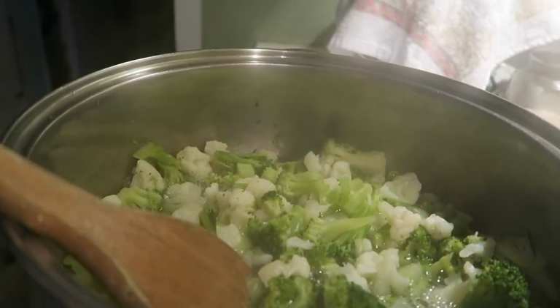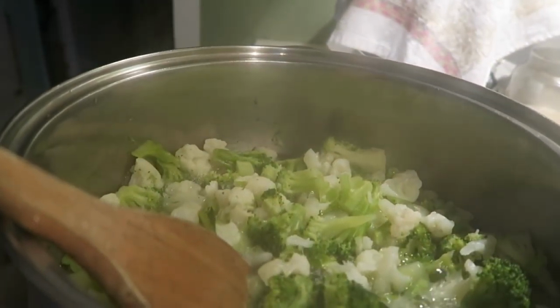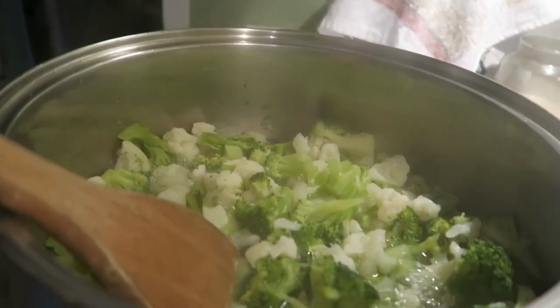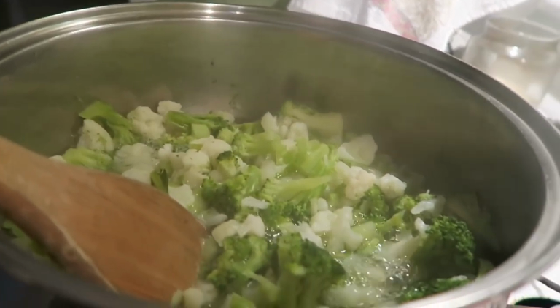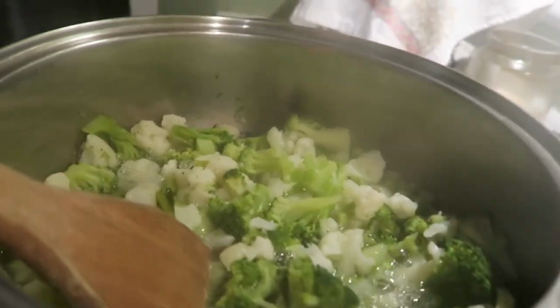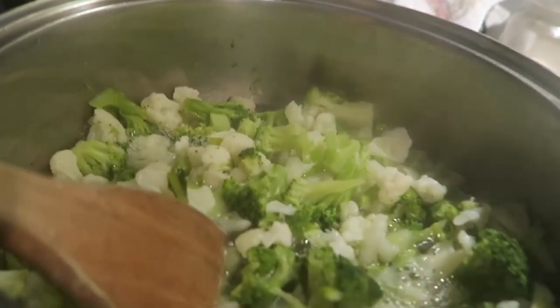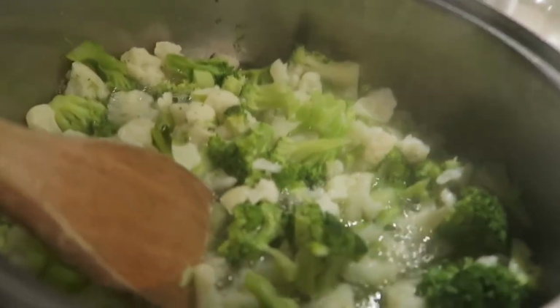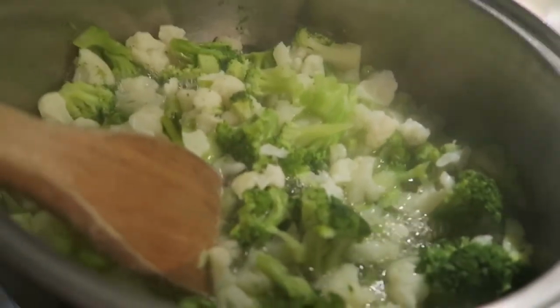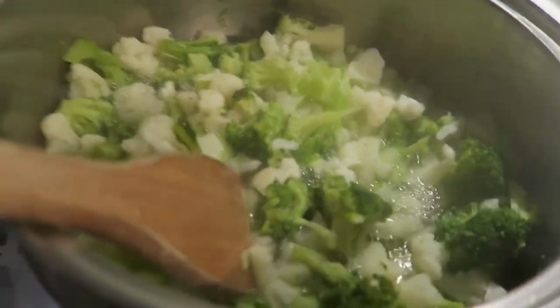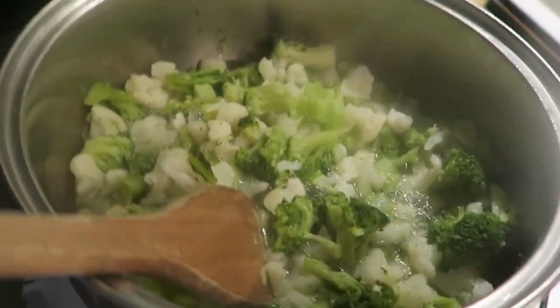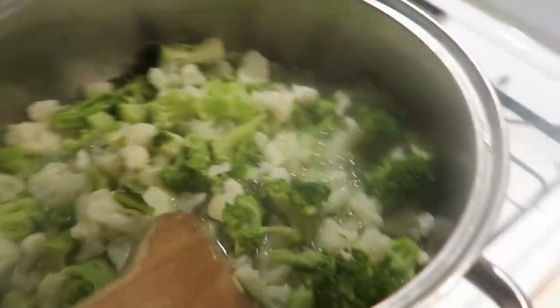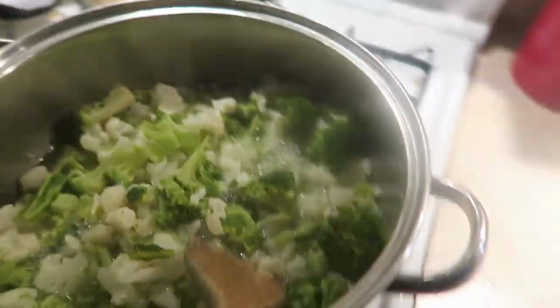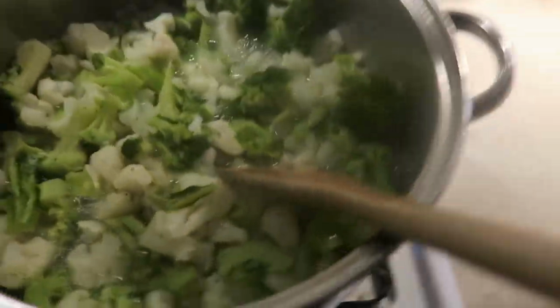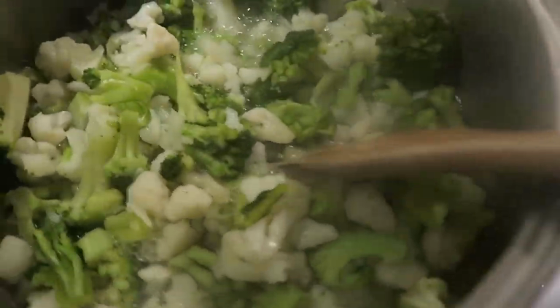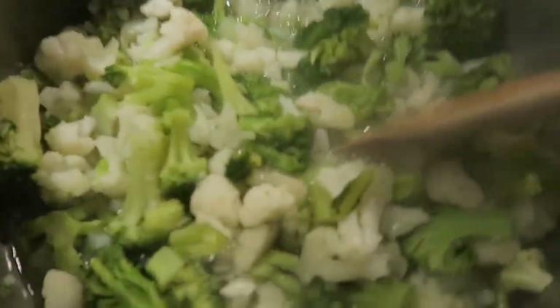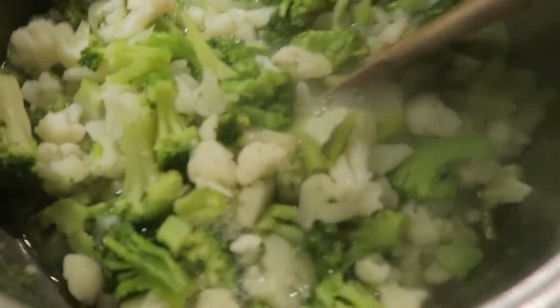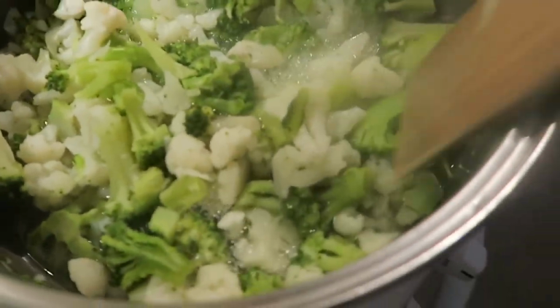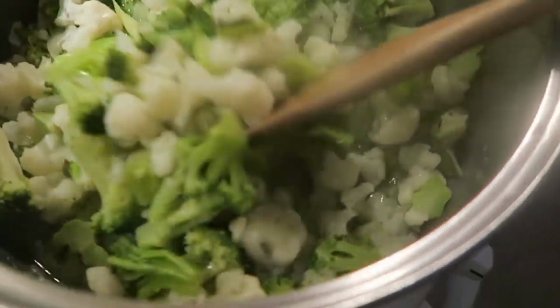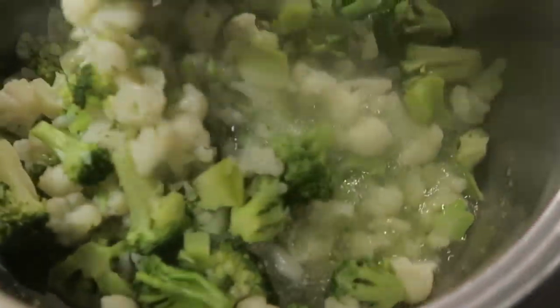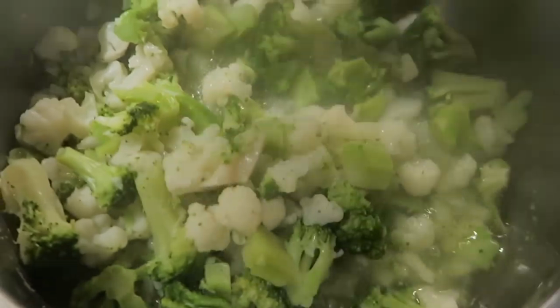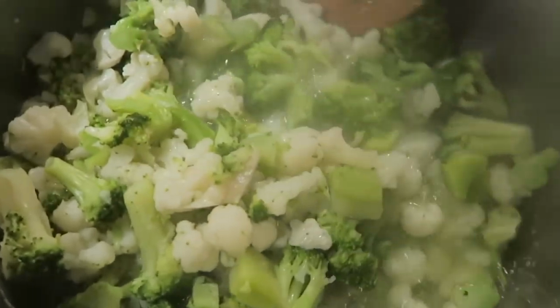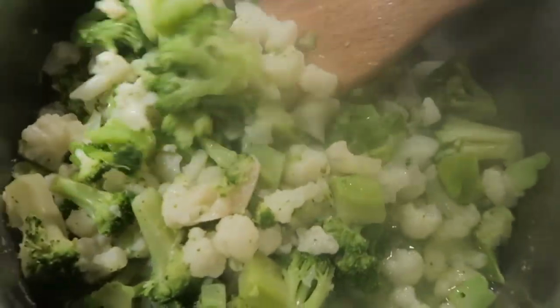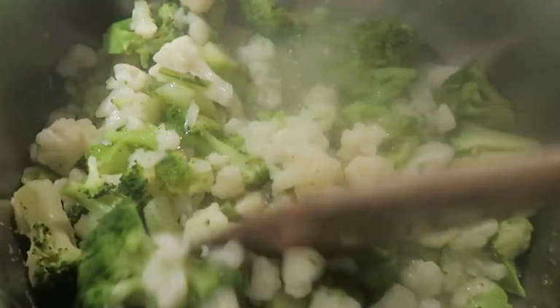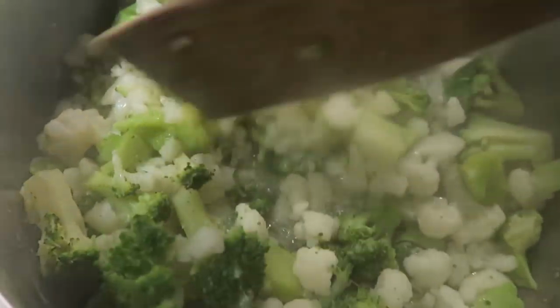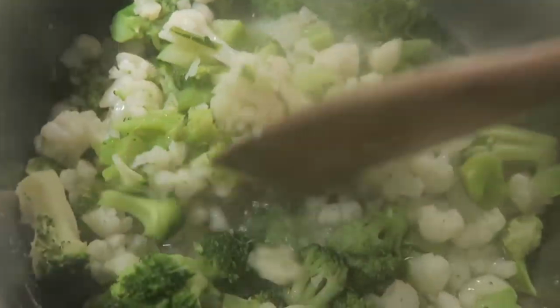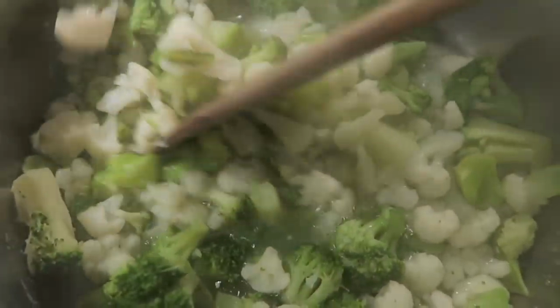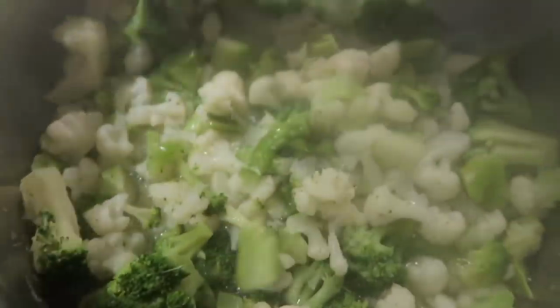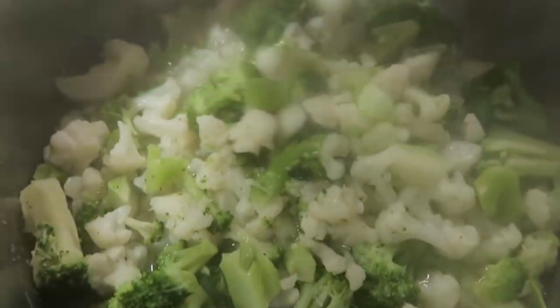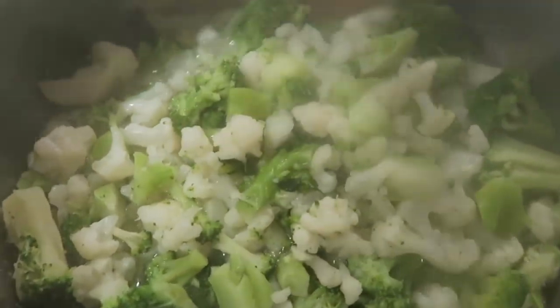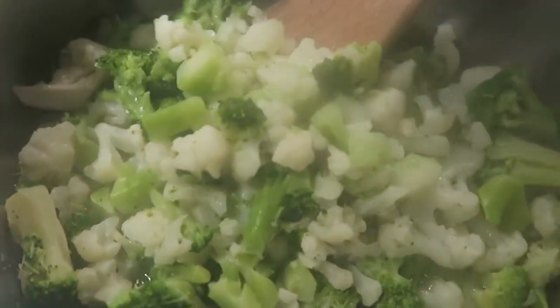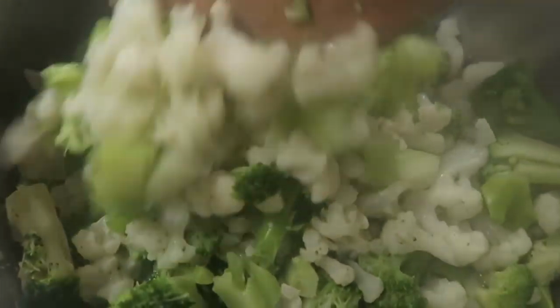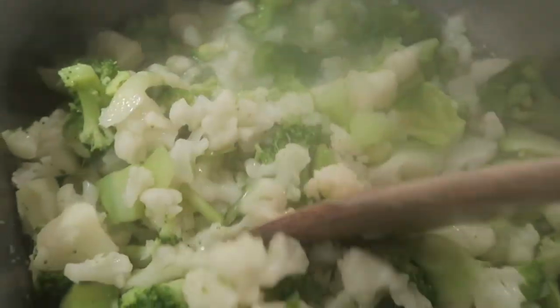Just to show you — I've been cooking this on medium high with a lid on so it could steam down.